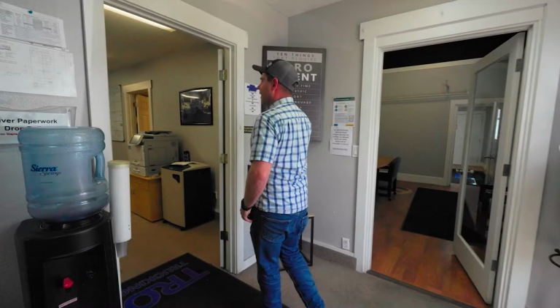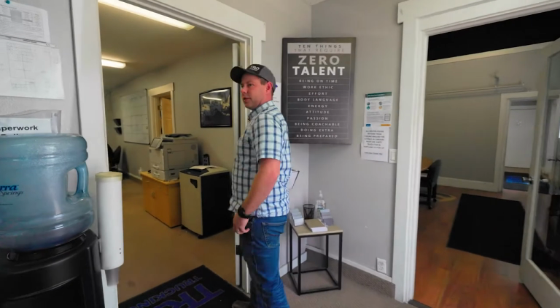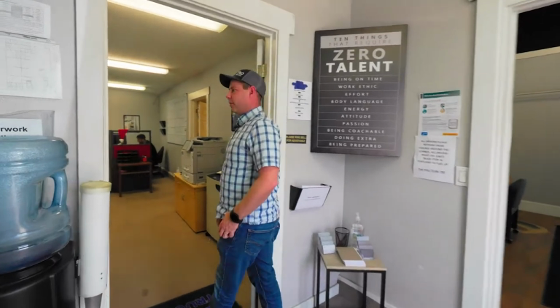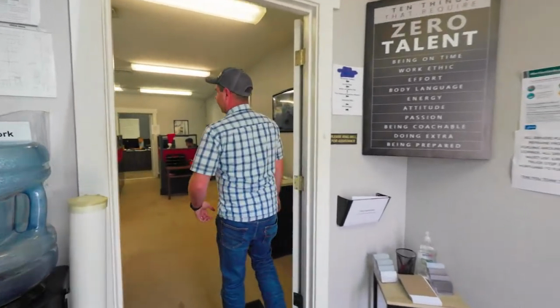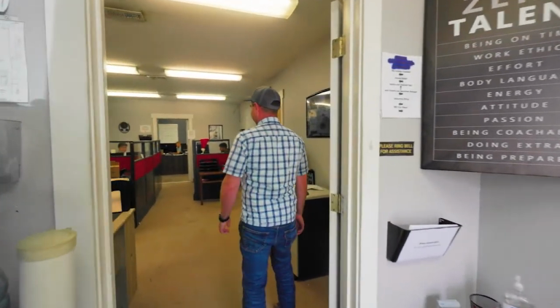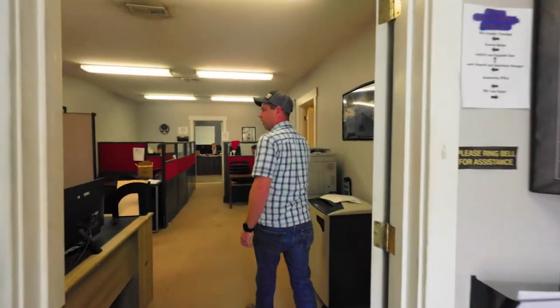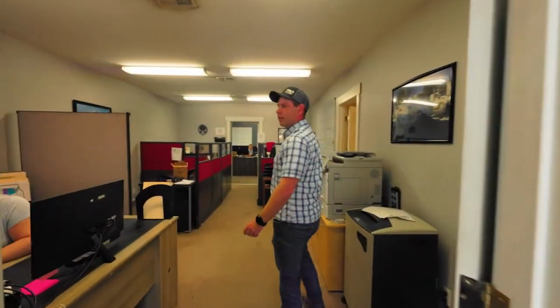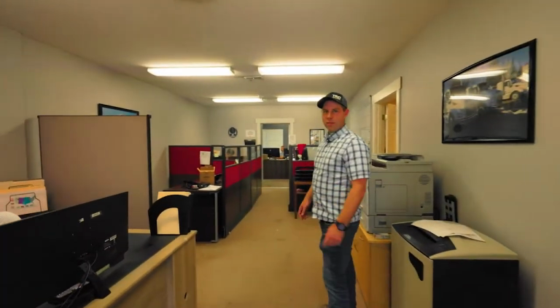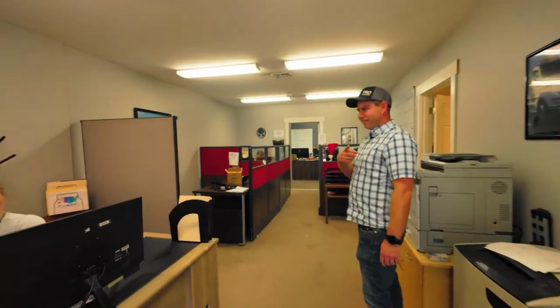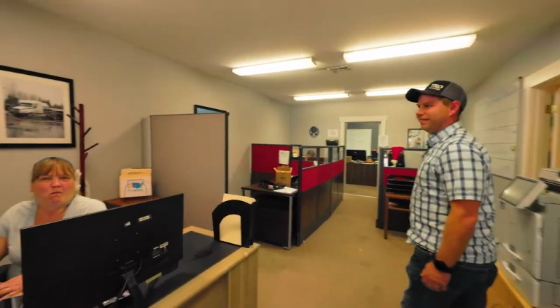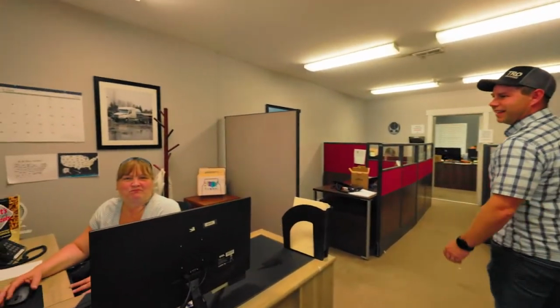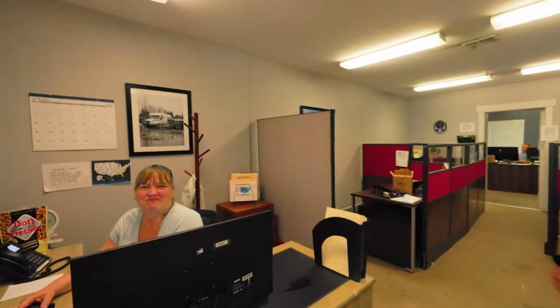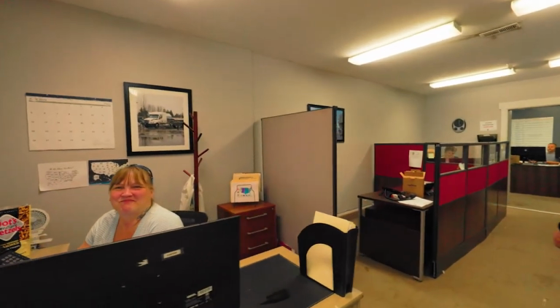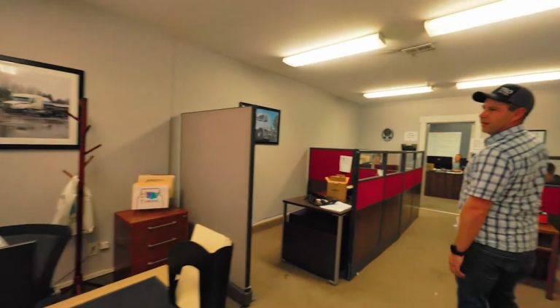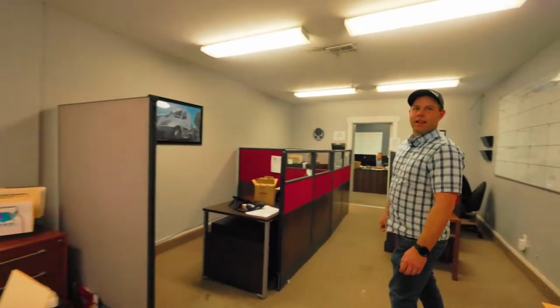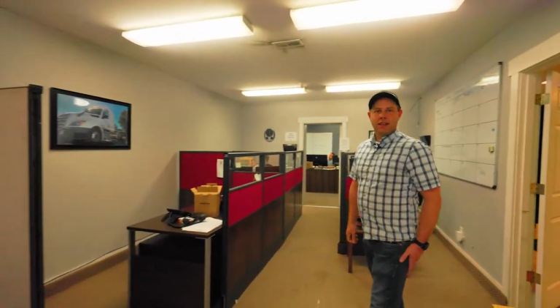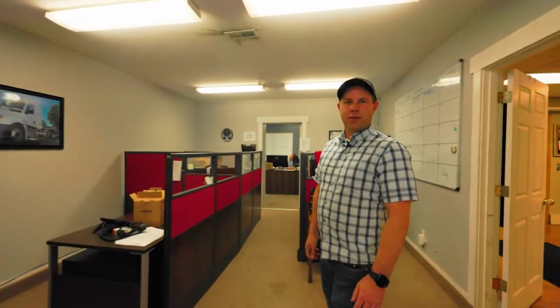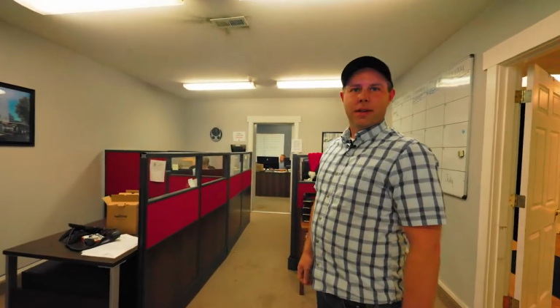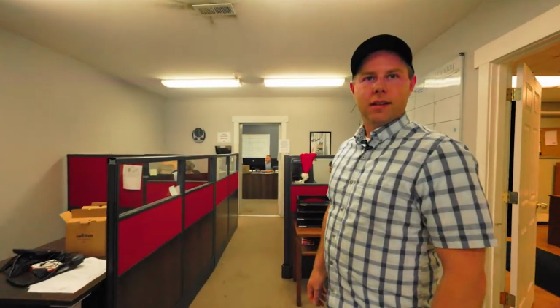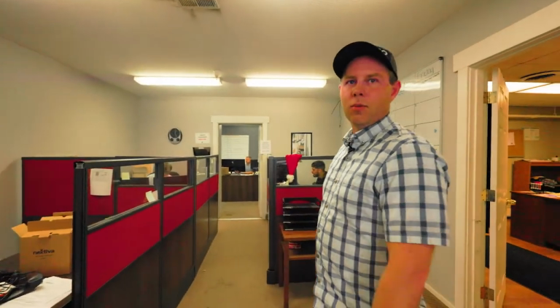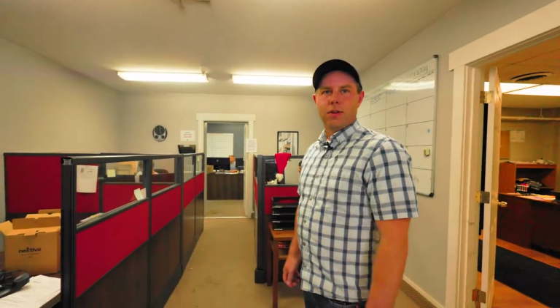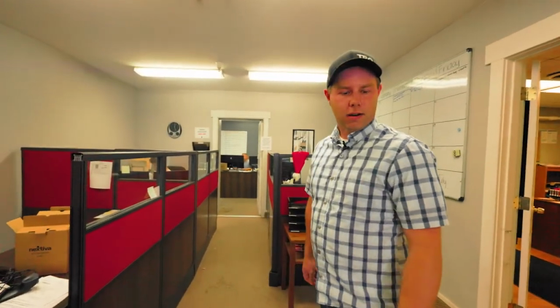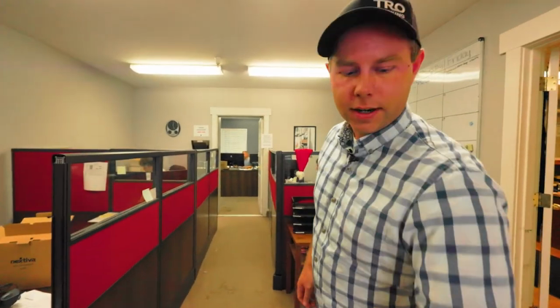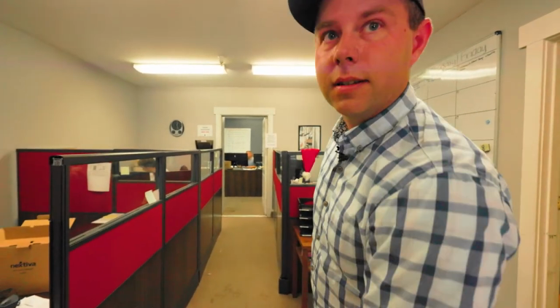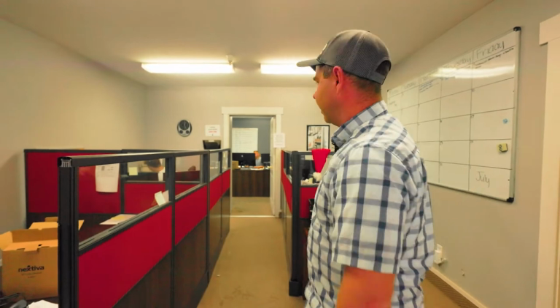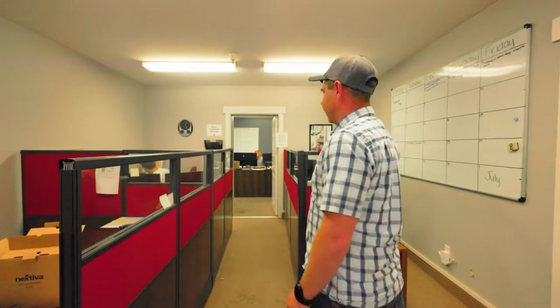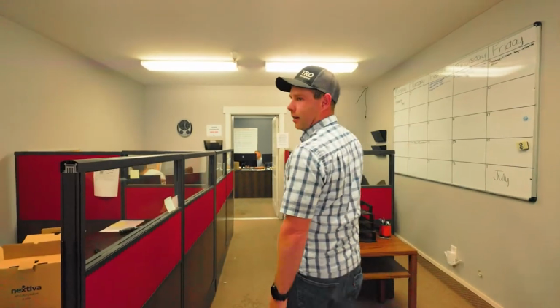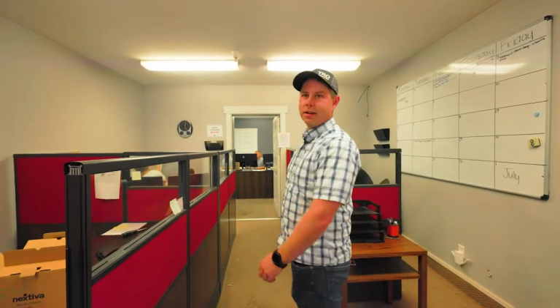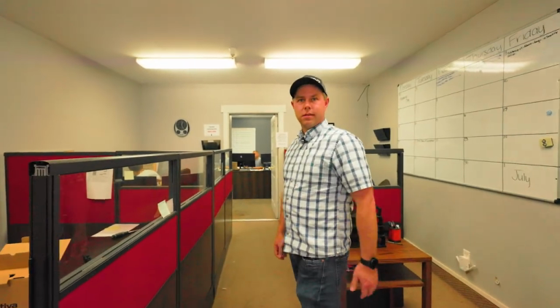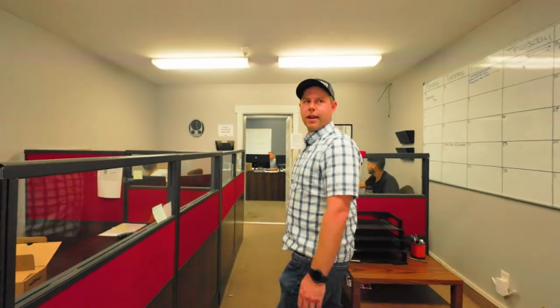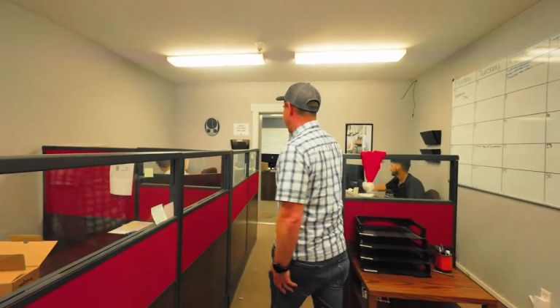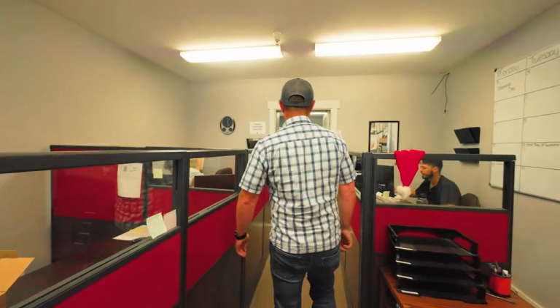In the first room here we've got our logistics department. These individuals help us move loads that our inside trucks can't handle, so they create extra capacity for us.